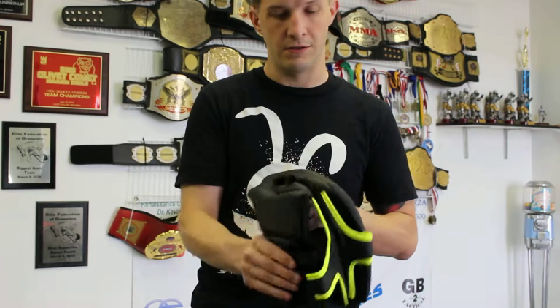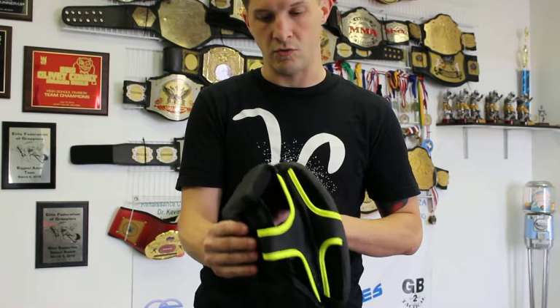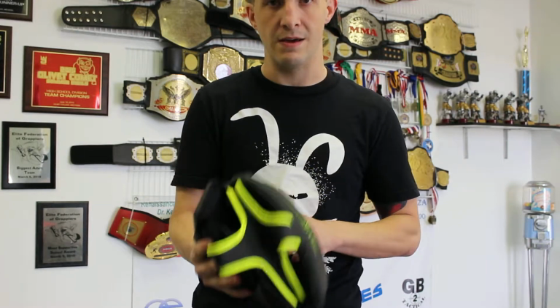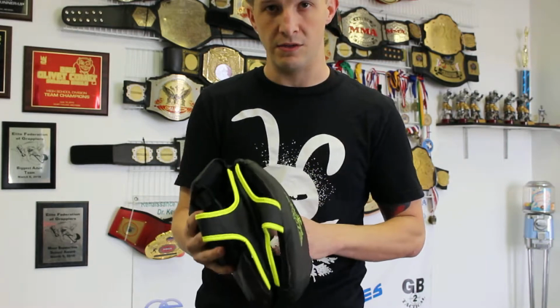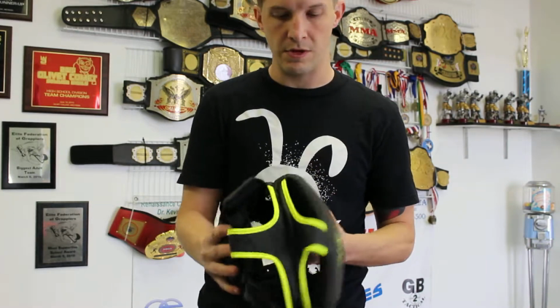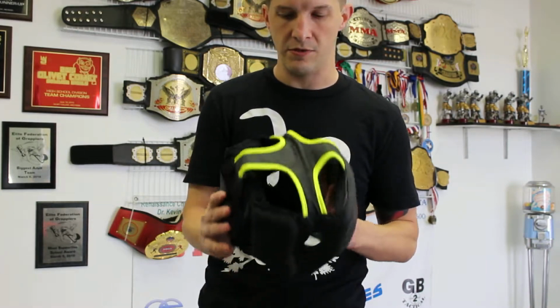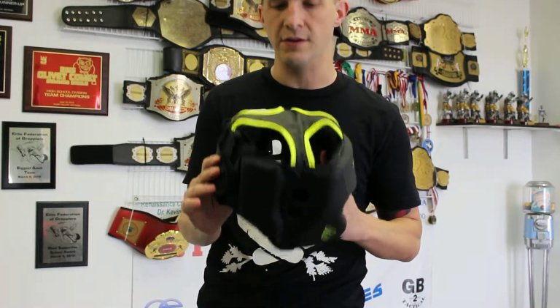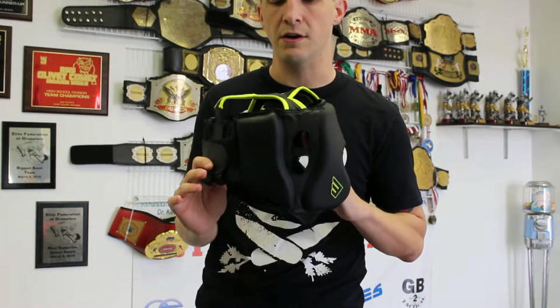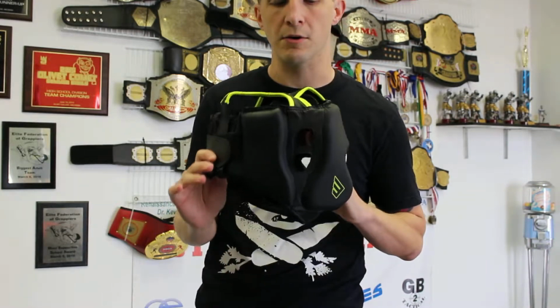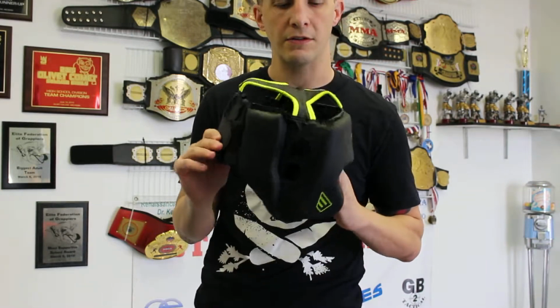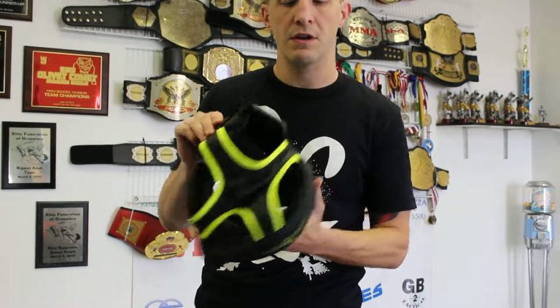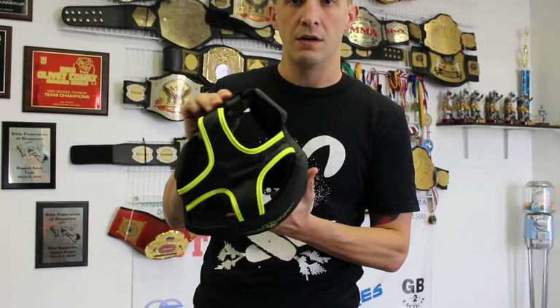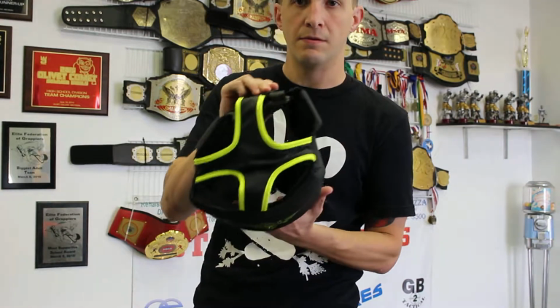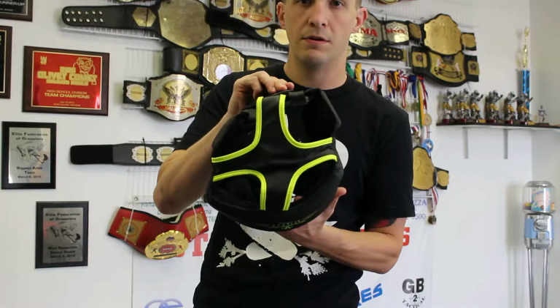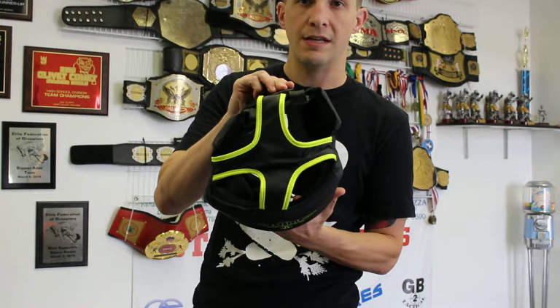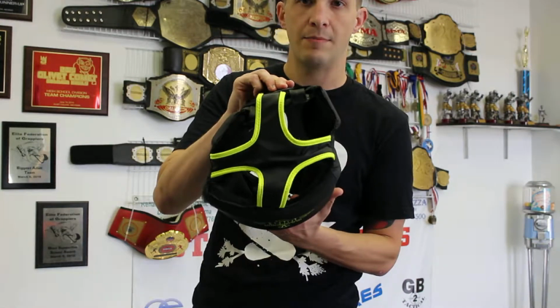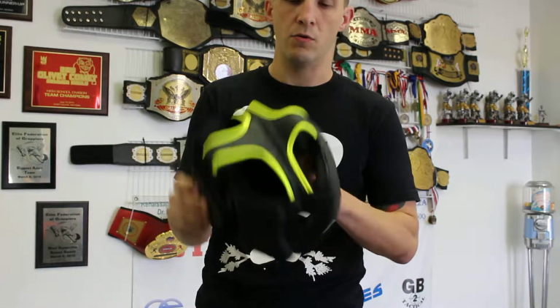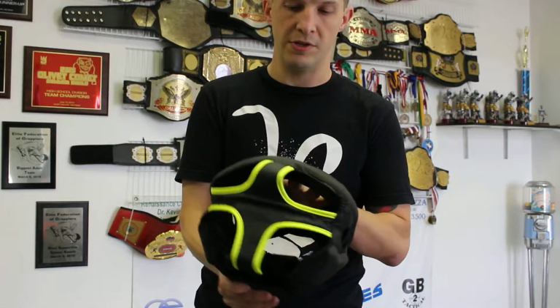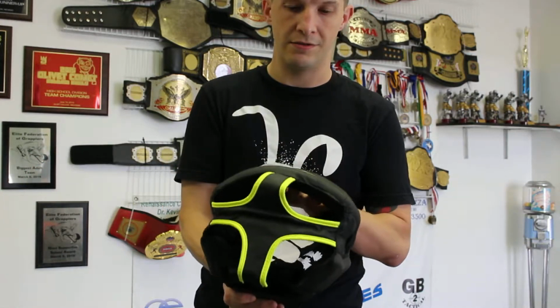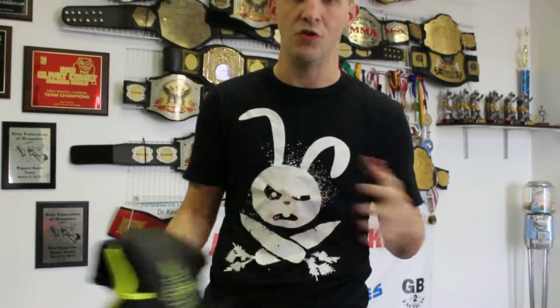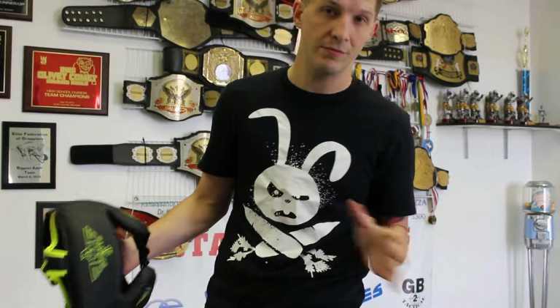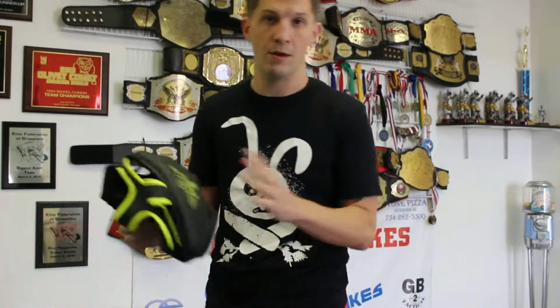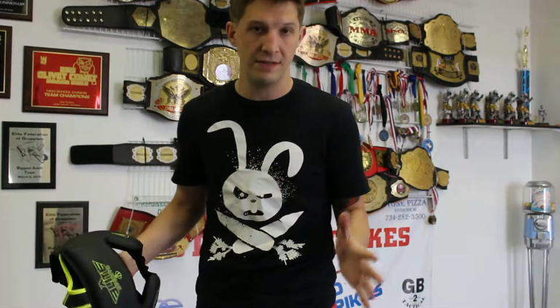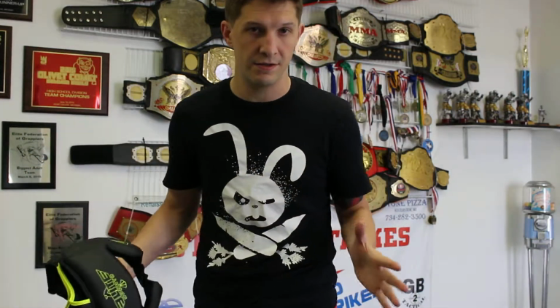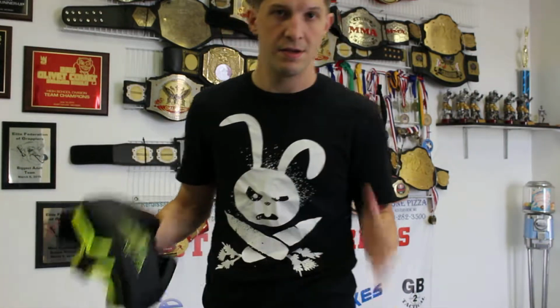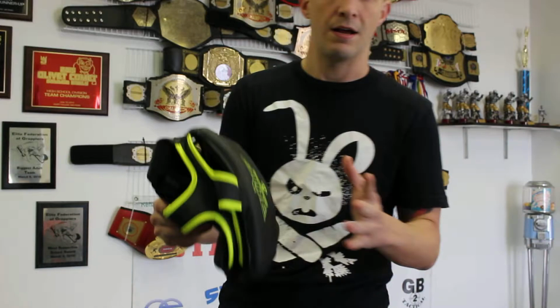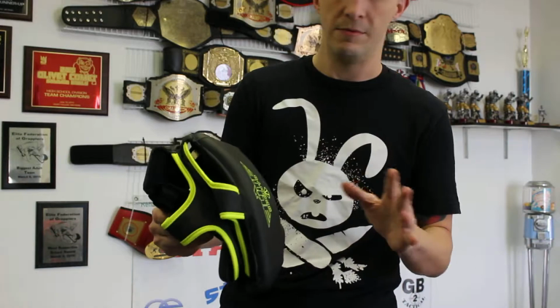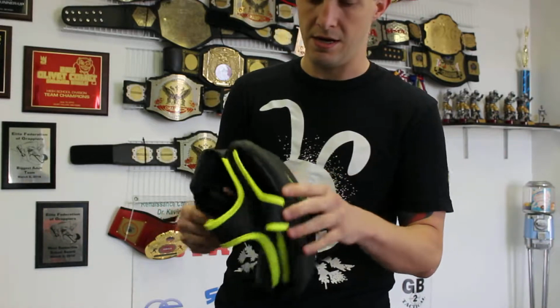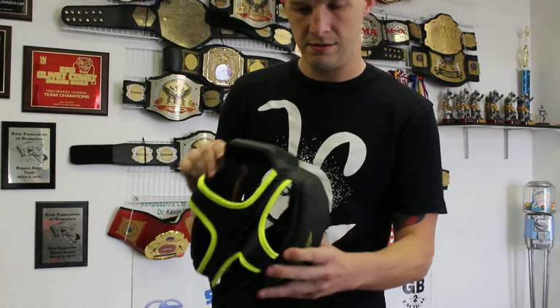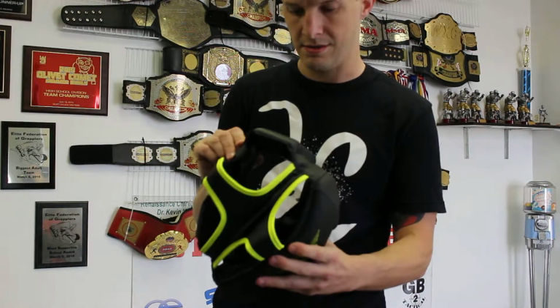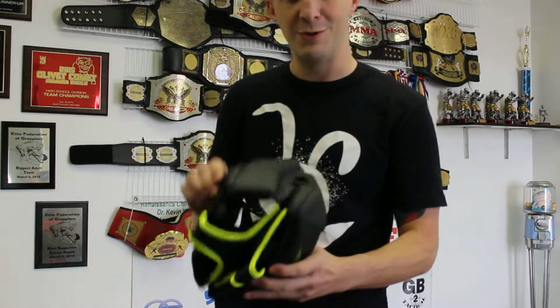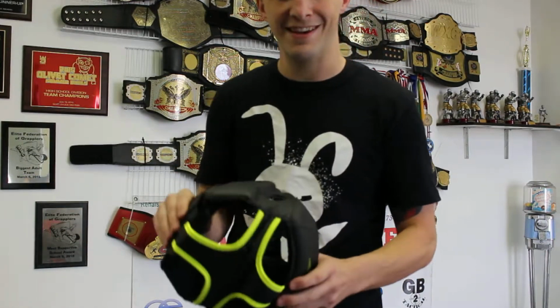Looks great, can't wait to use it. I'll be using it later today during our fighter practice. Got it on the top there holding it in place. Looks awesome. Can't wait to use it.